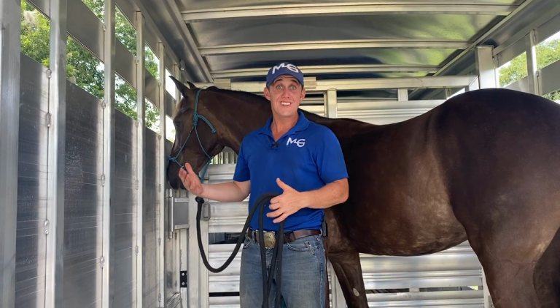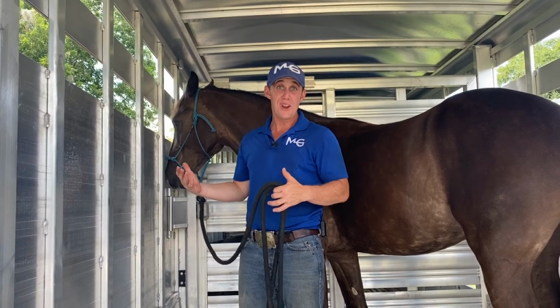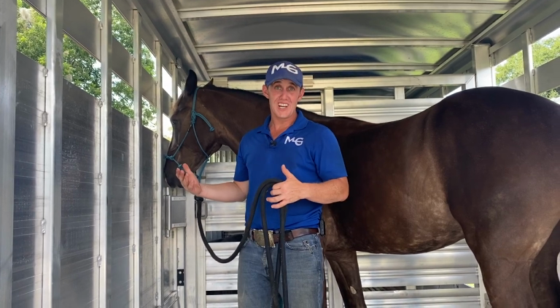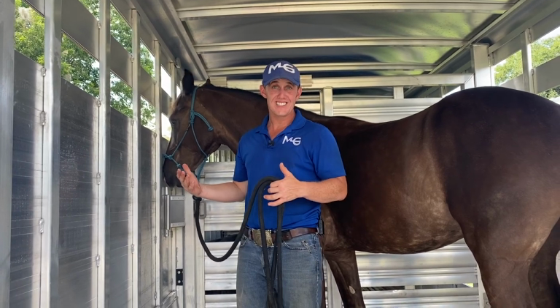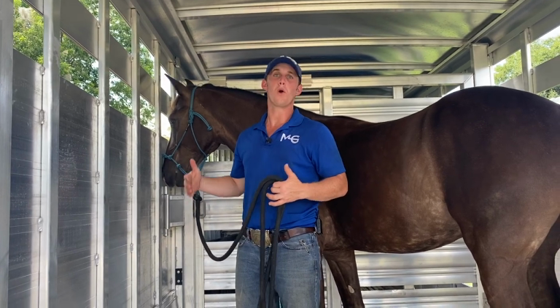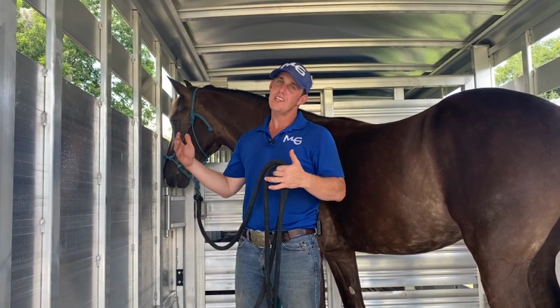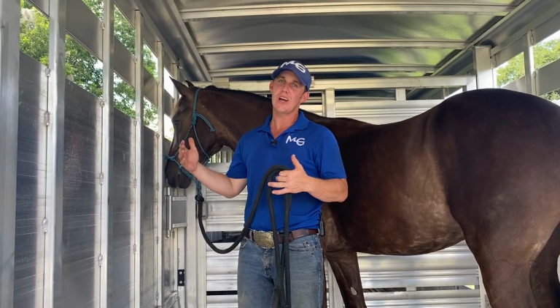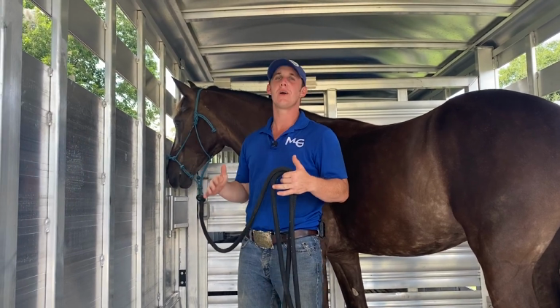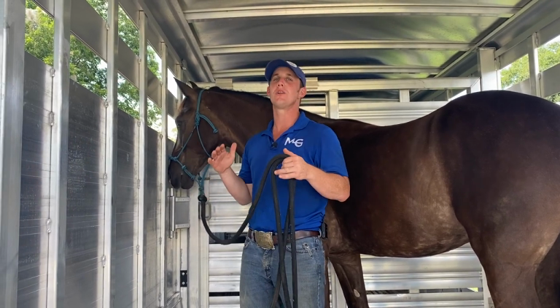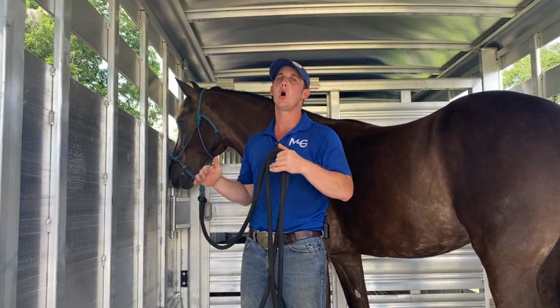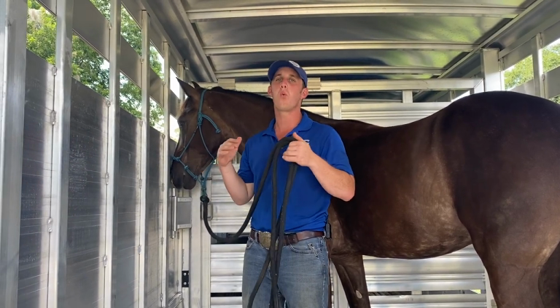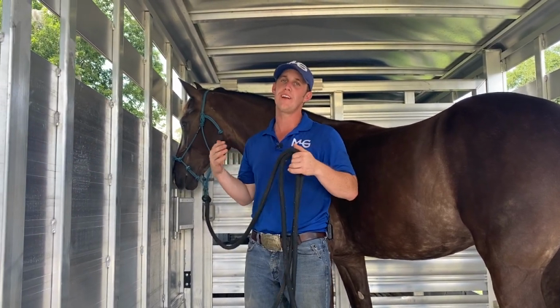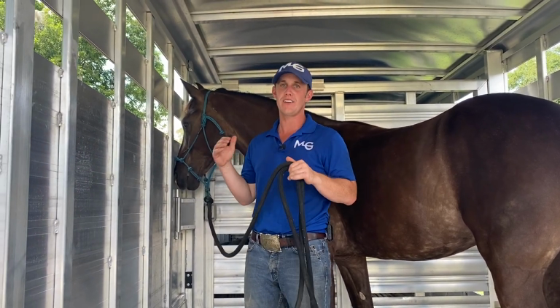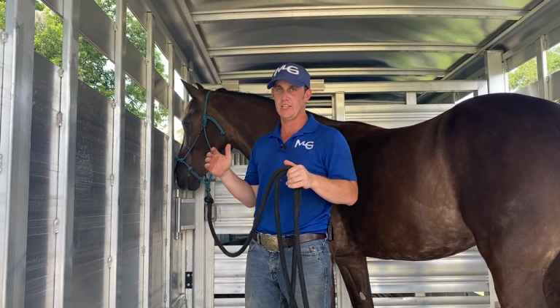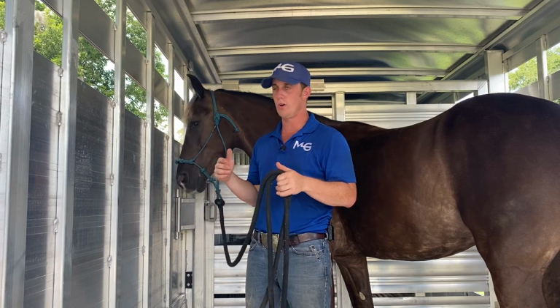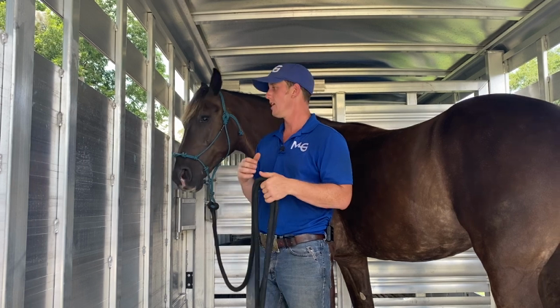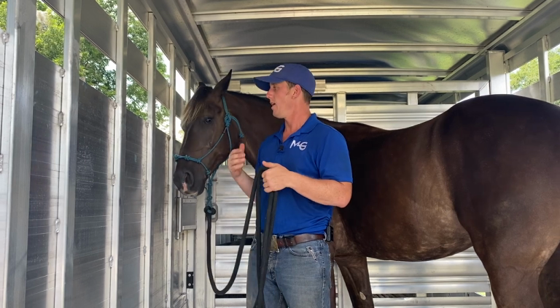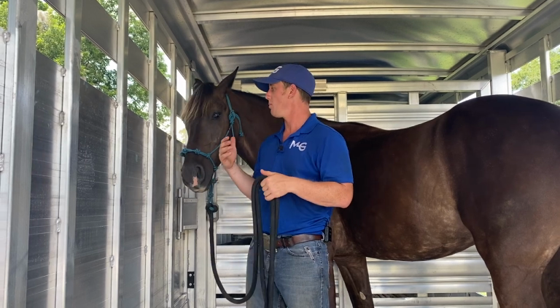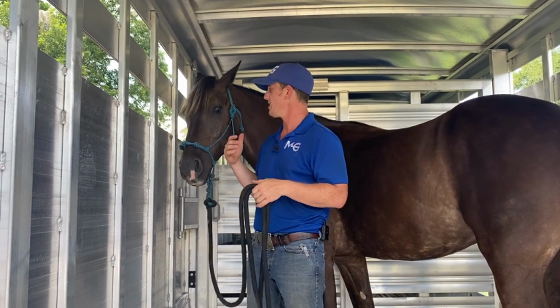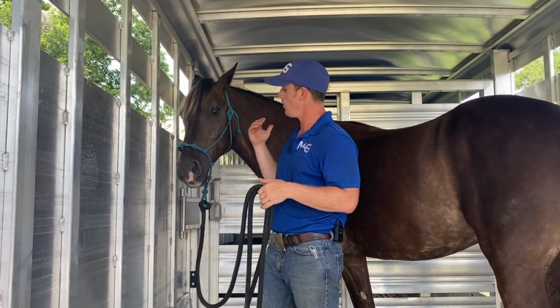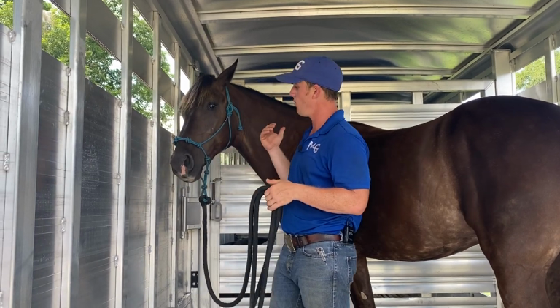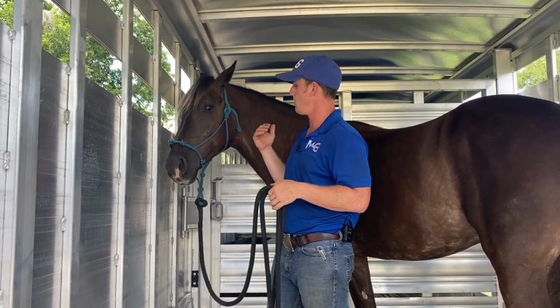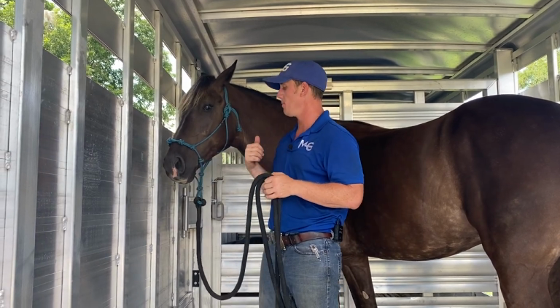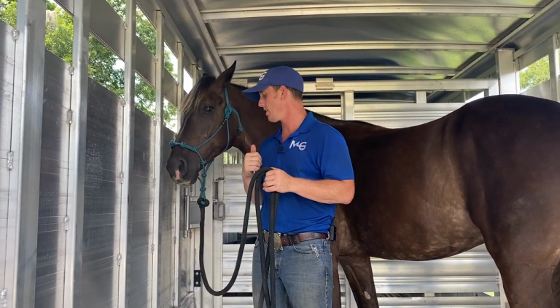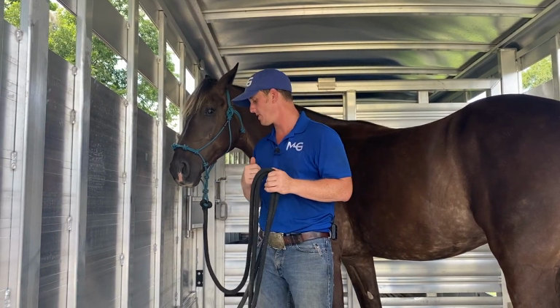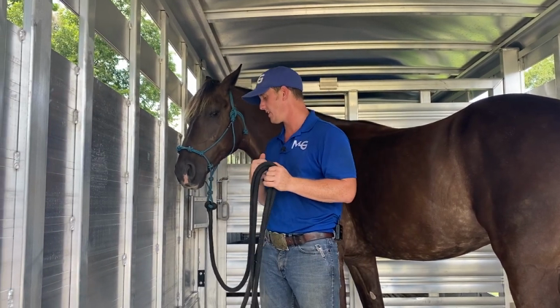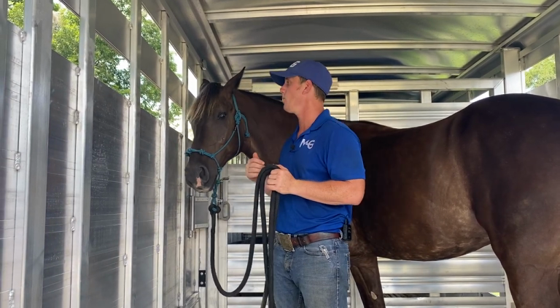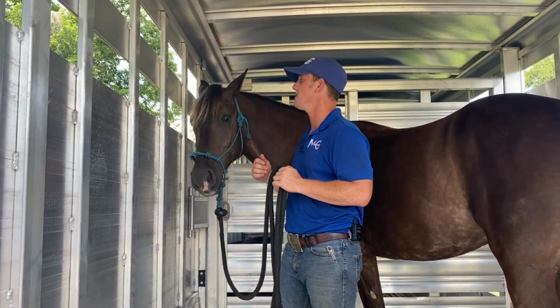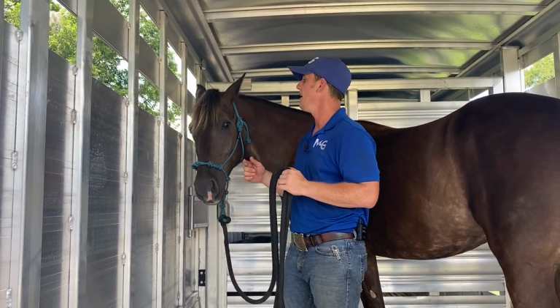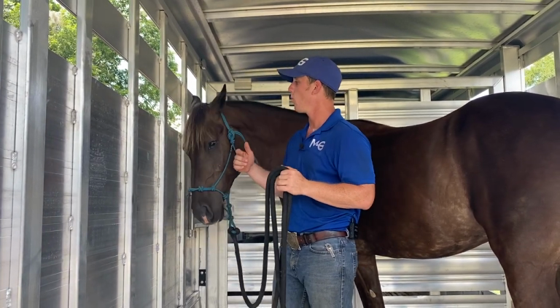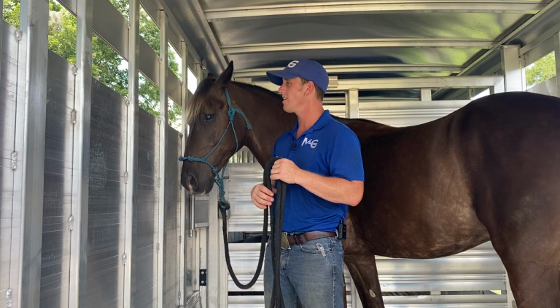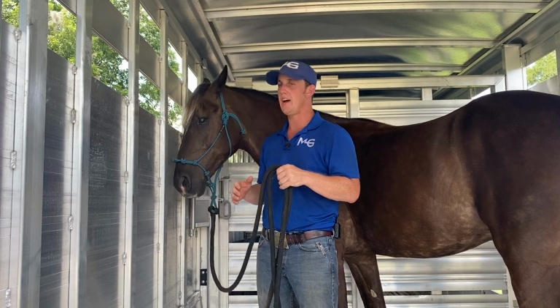What's going on guys? We're in the trailer and we're doing a video on where and how to tie your horse. We have a couple things here. Here we have Wit, a Rocky Mountain training horse that's in with us, and where to tie.